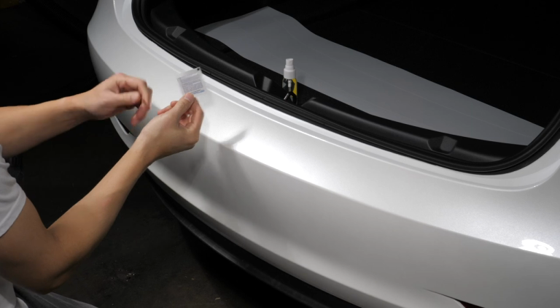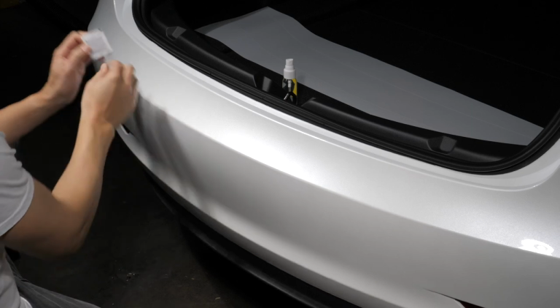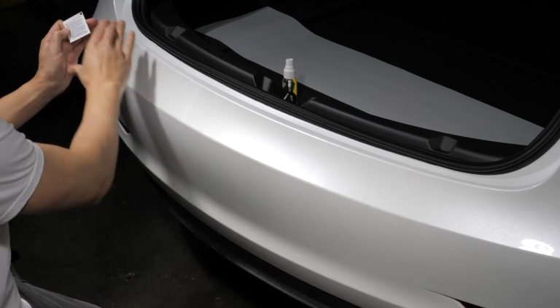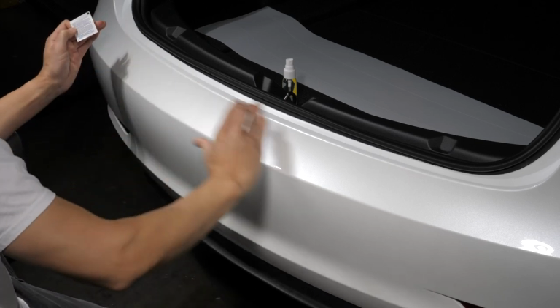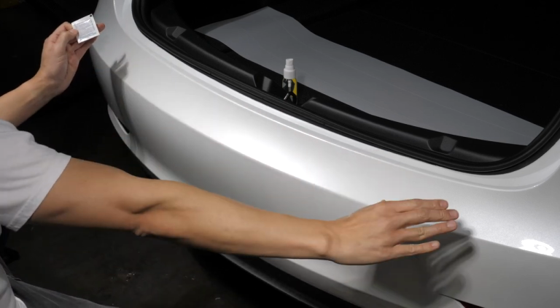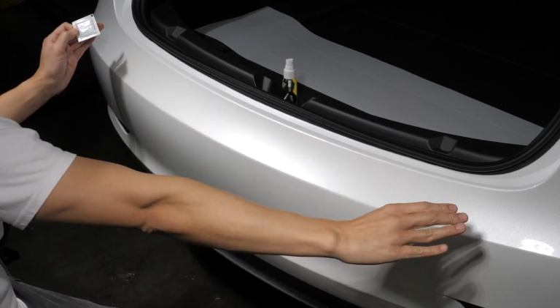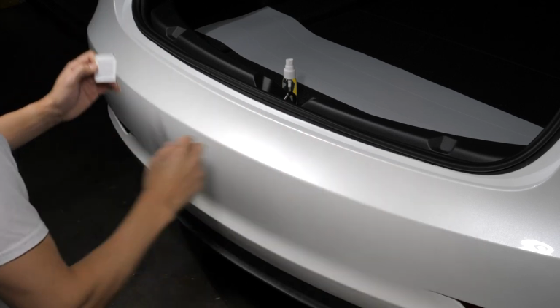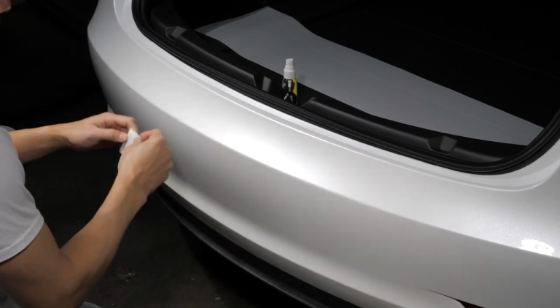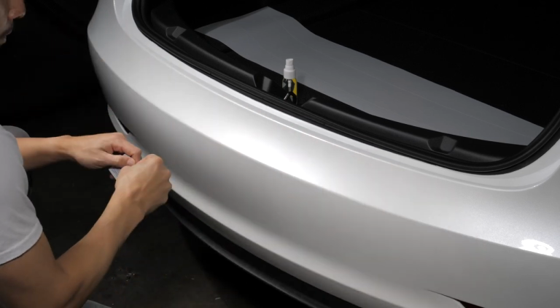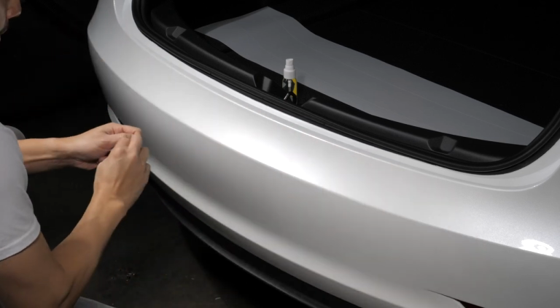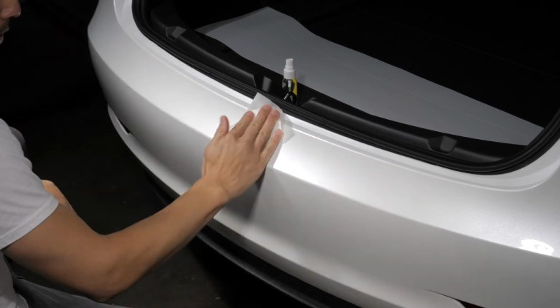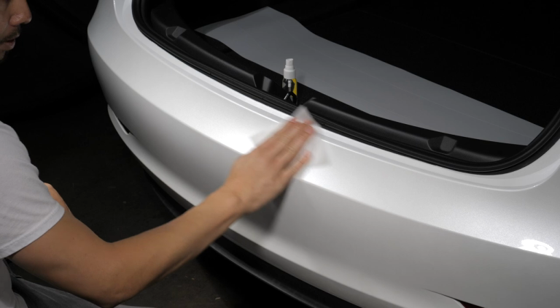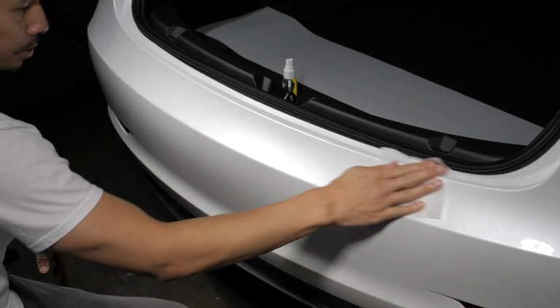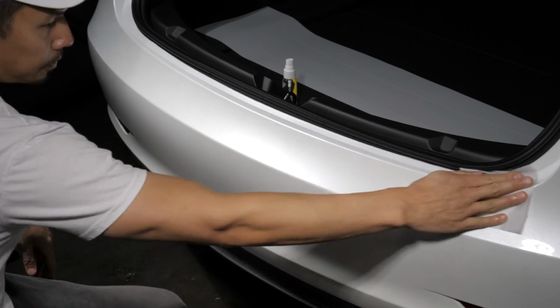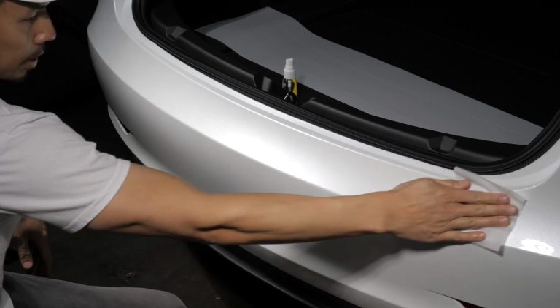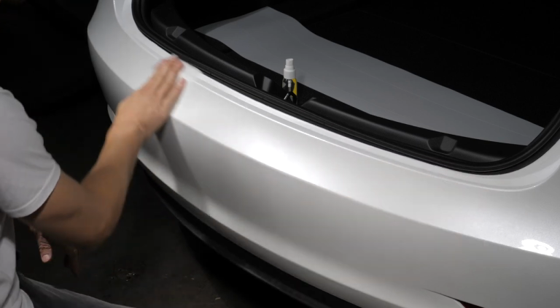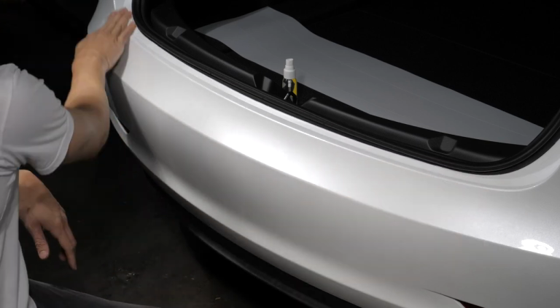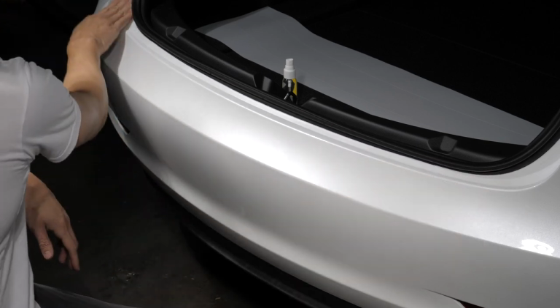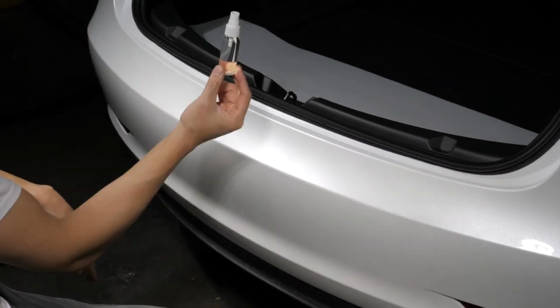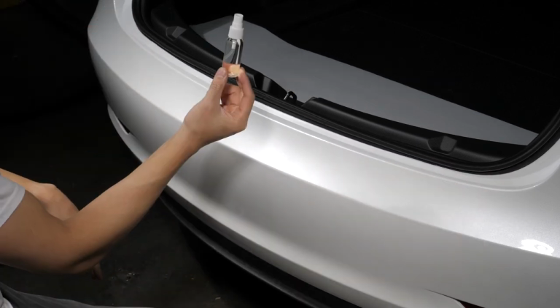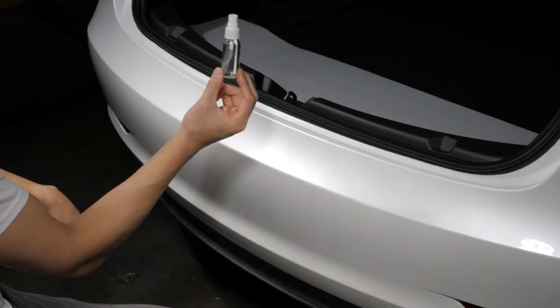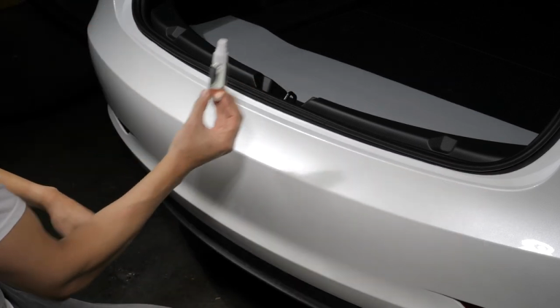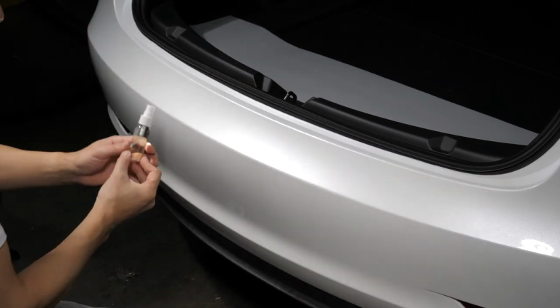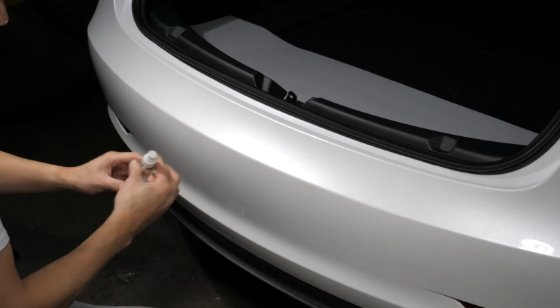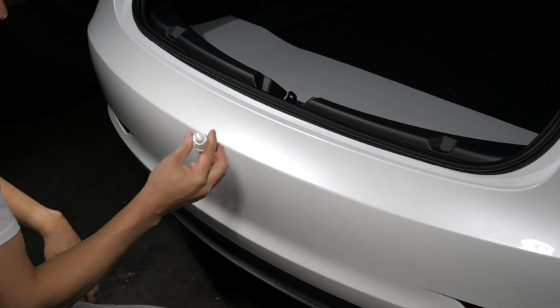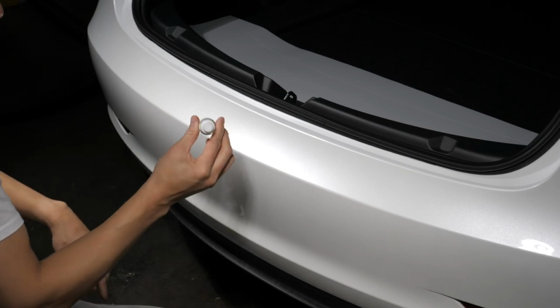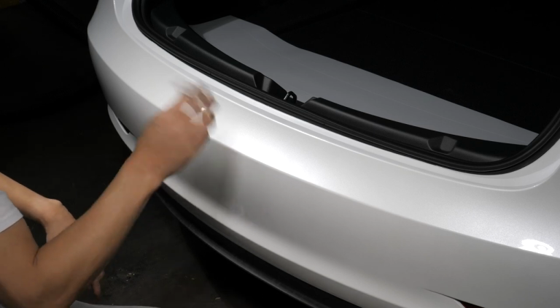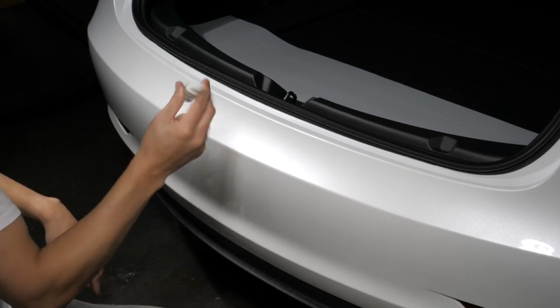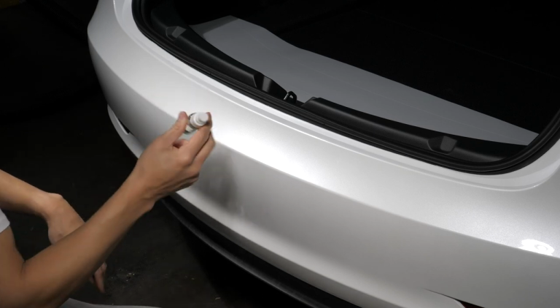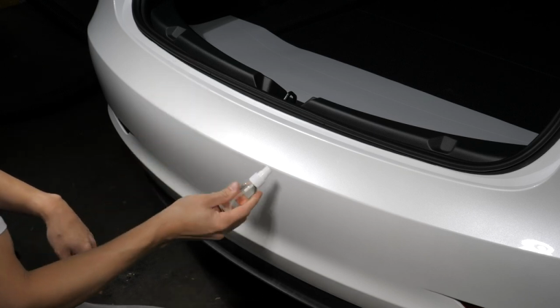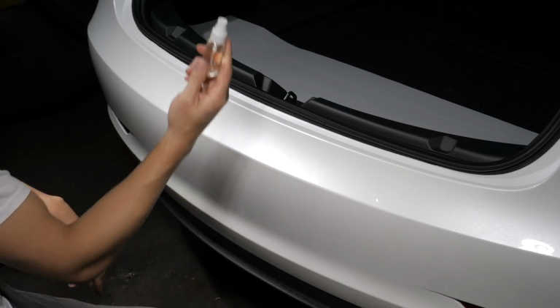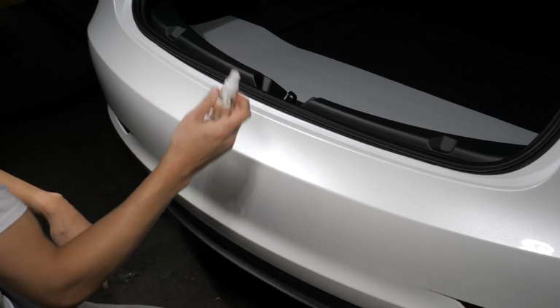Before installation, be sure to prep the surface of the vehicle with the included alcohol wipe, removing any dirt or debris. Create your slip solution by mixing 10% dish soap and 90% water into the included spray bottle.